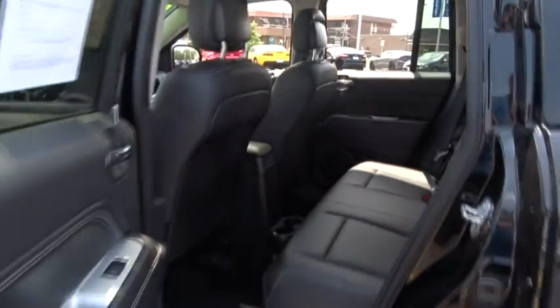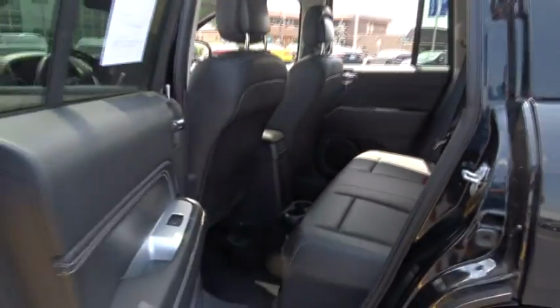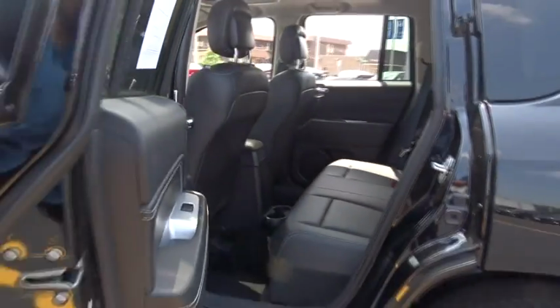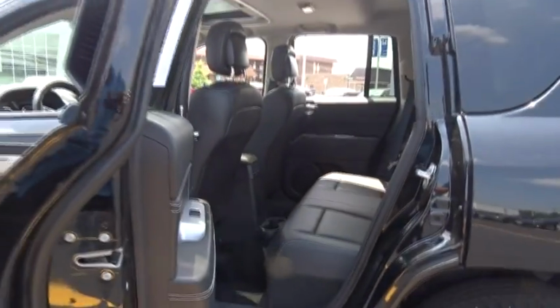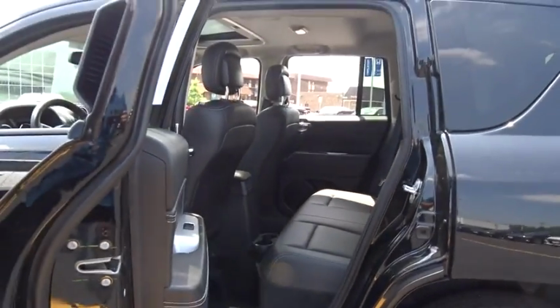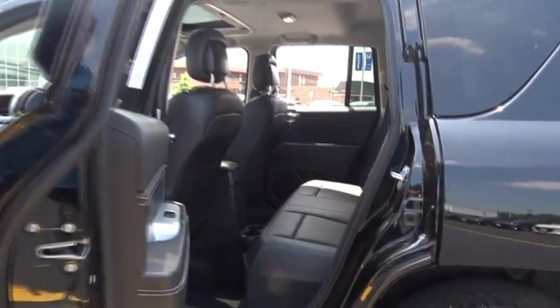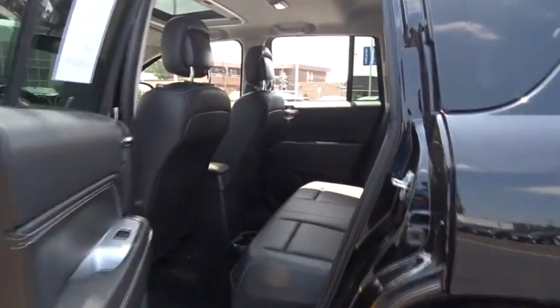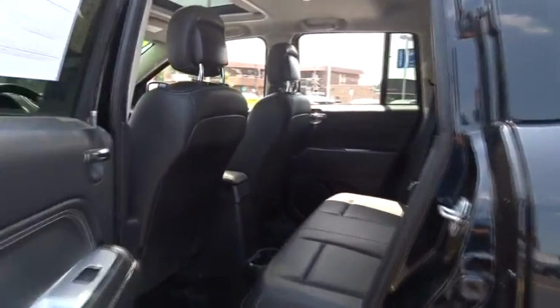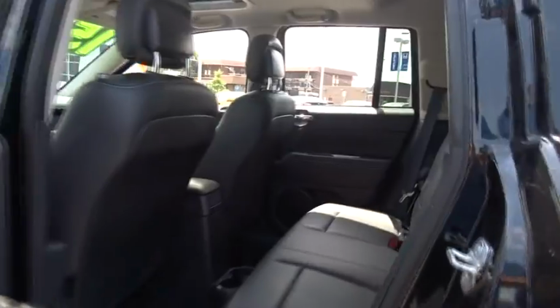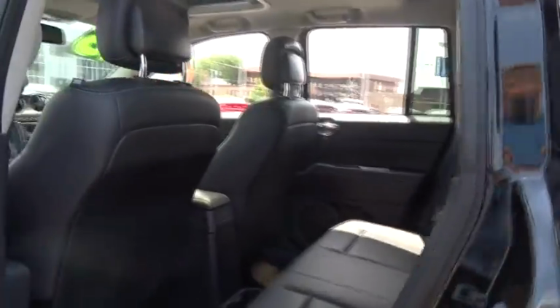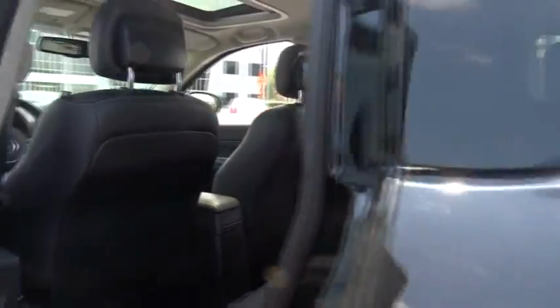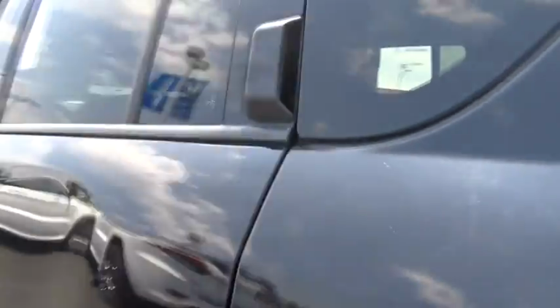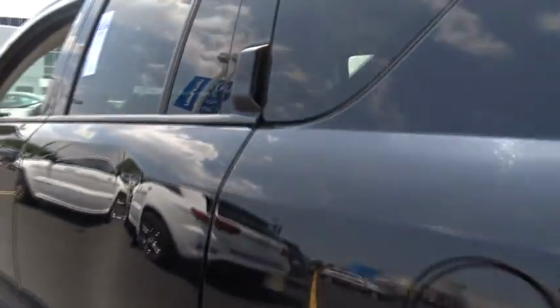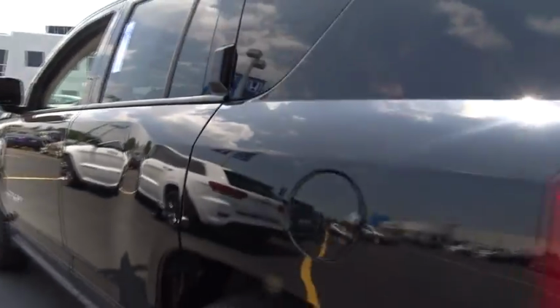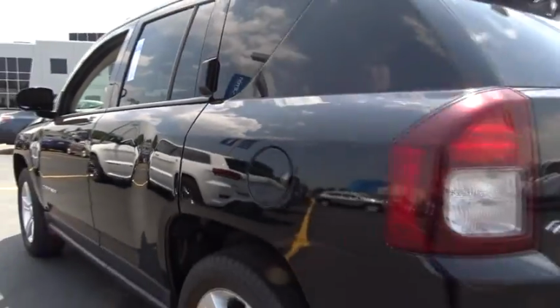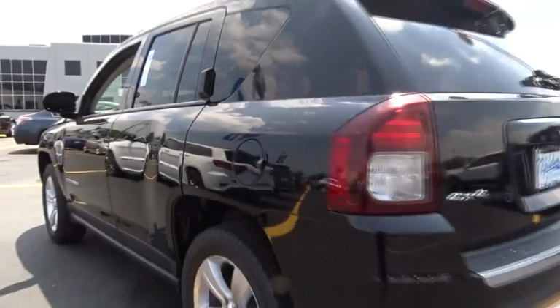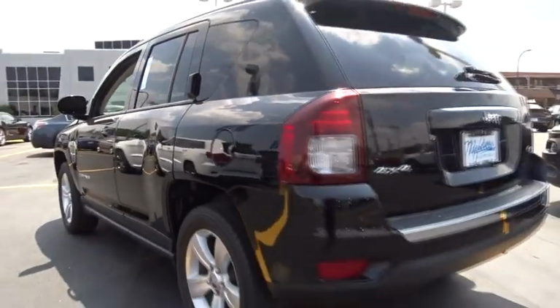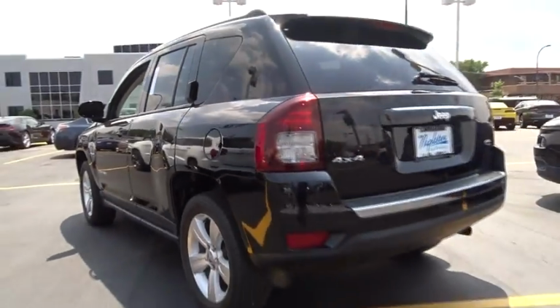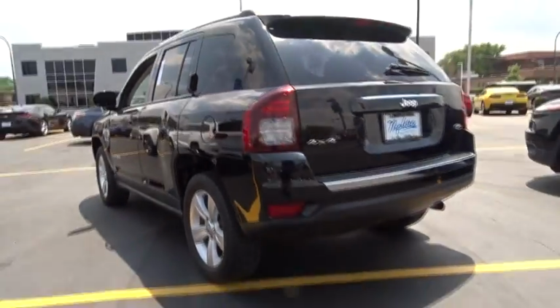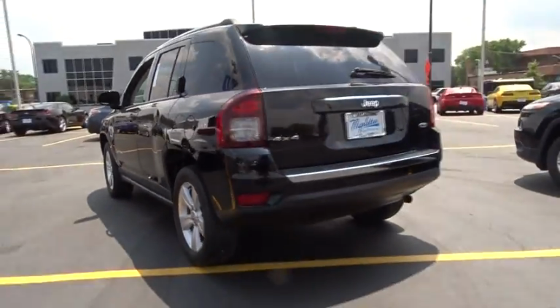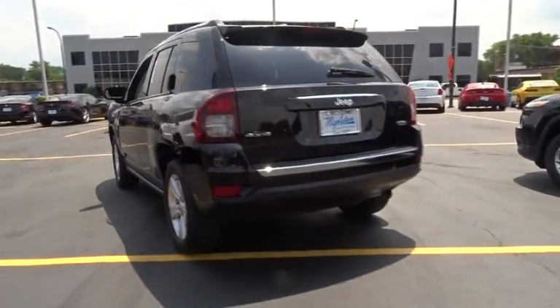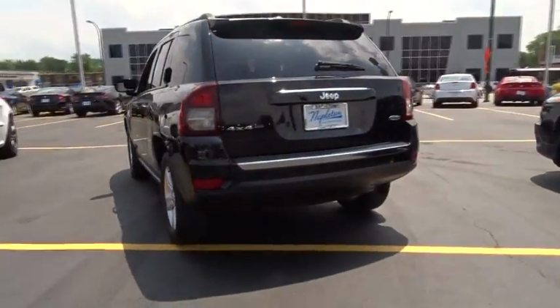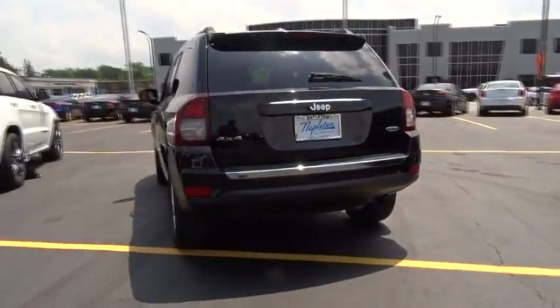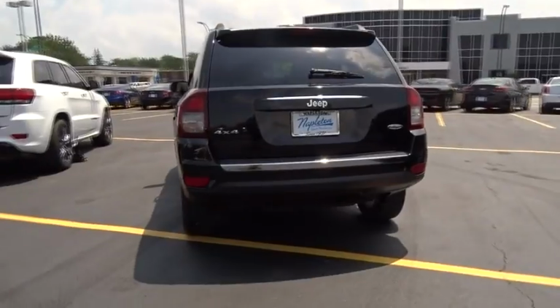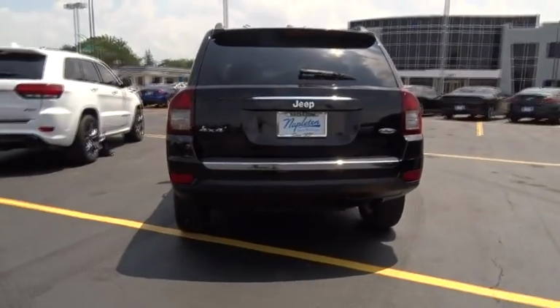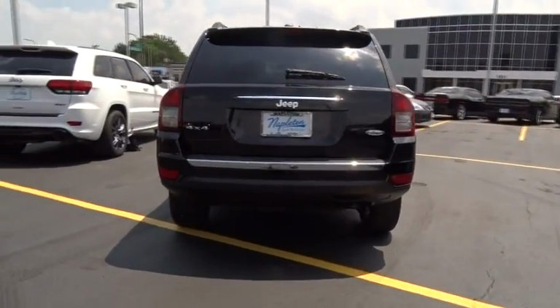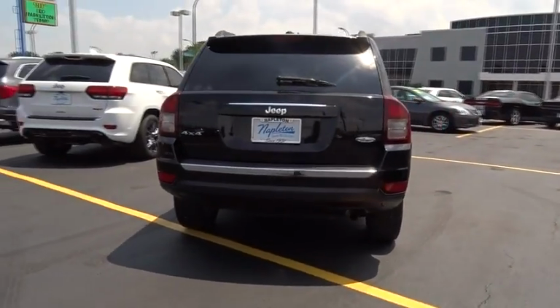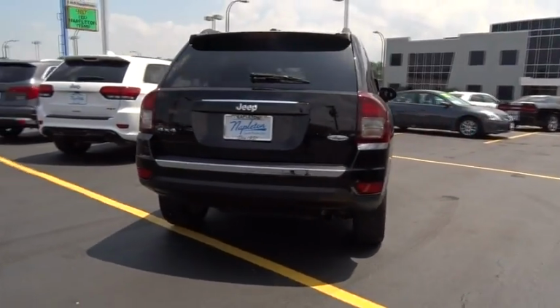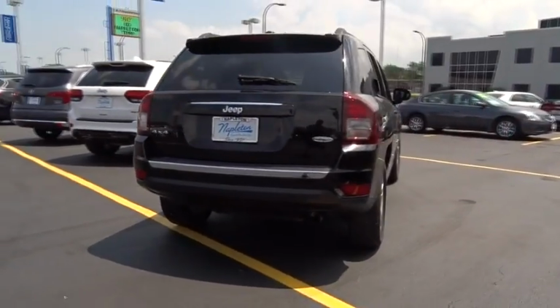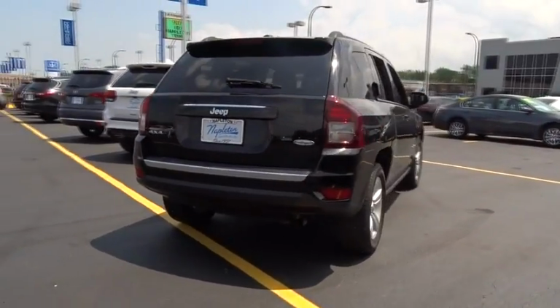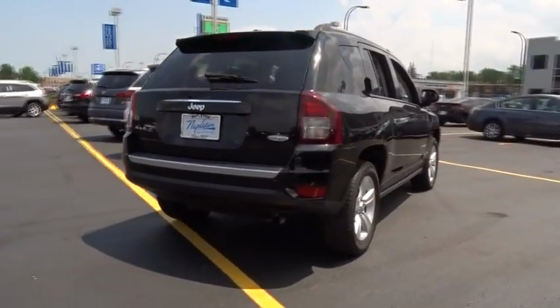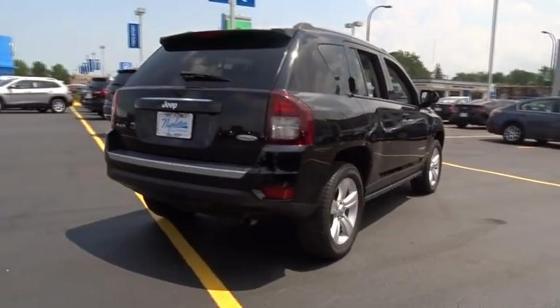Brake assist, panic alarm, tachometer, power driver's seat, and tilt steering wheel. This vehicle offers reliability and good looks at a great price. So come in and take a test drive today.